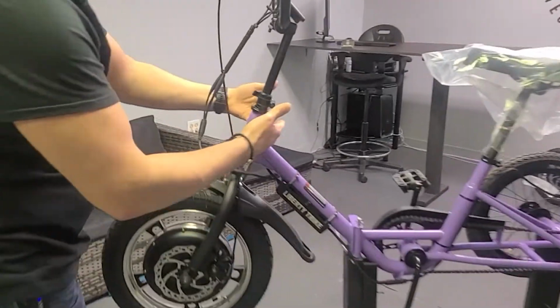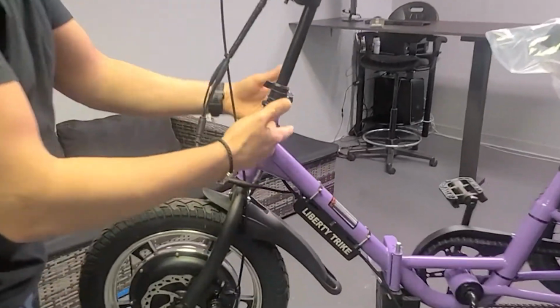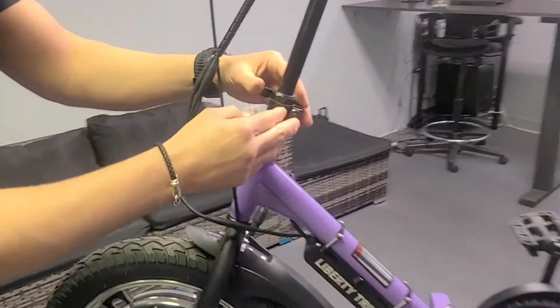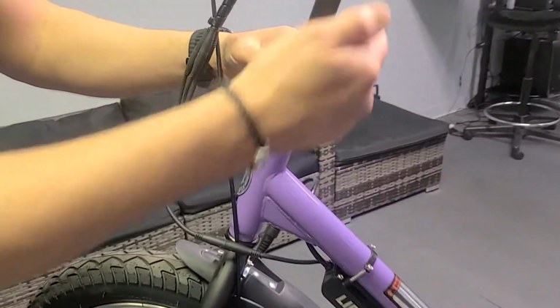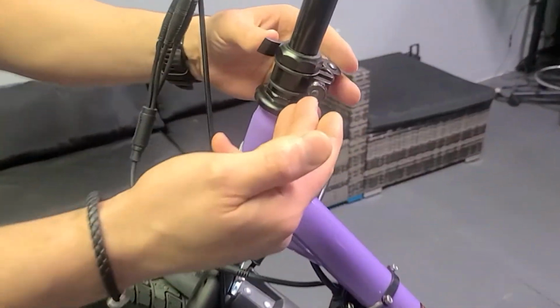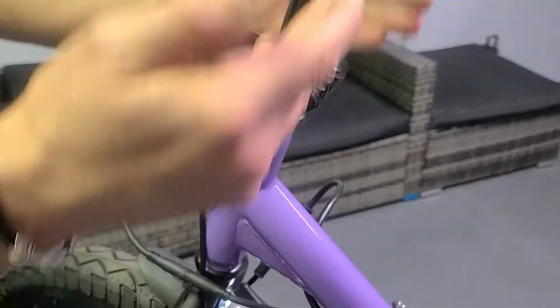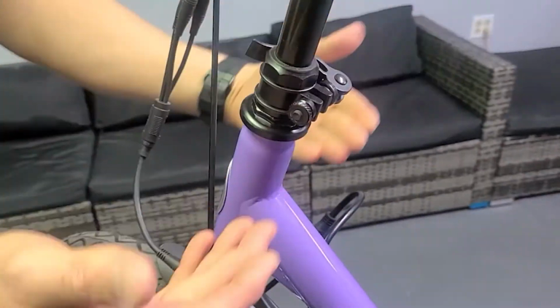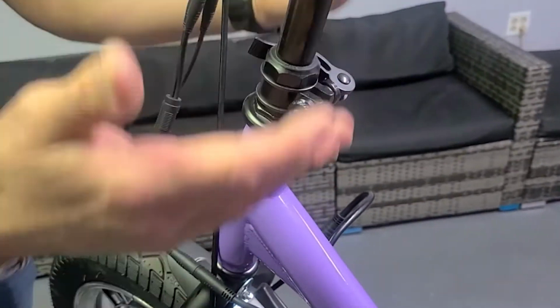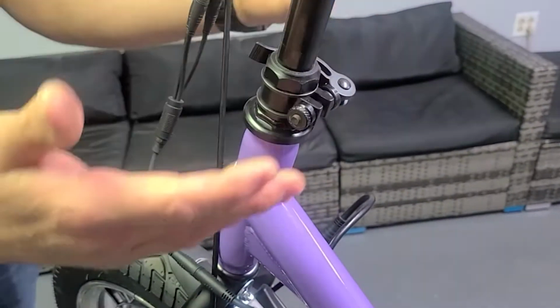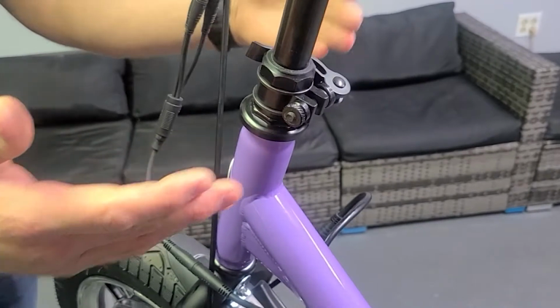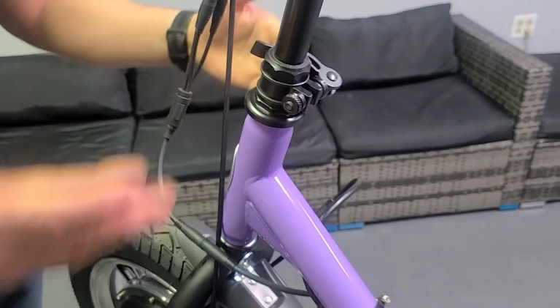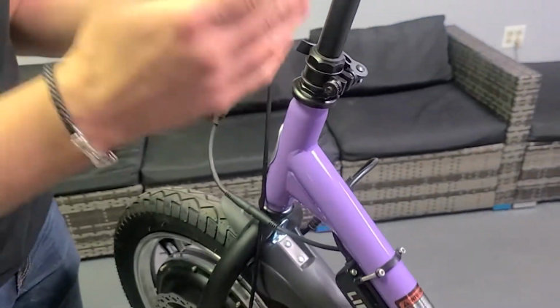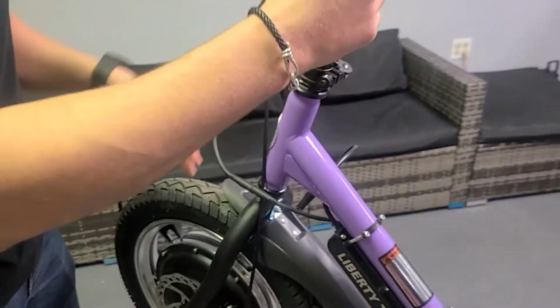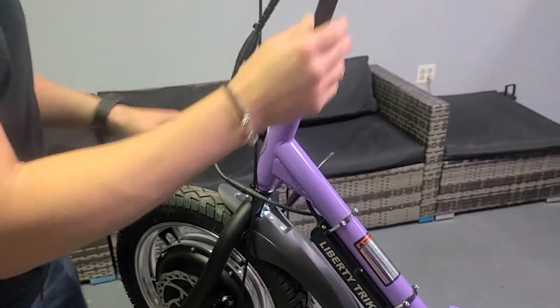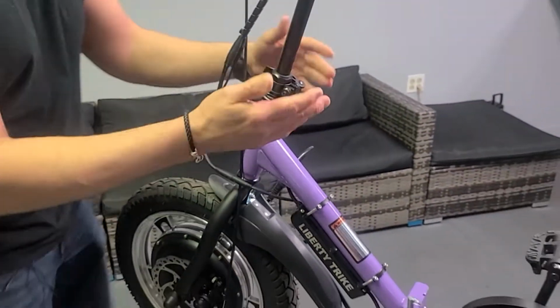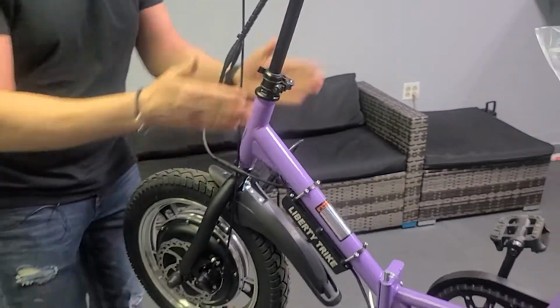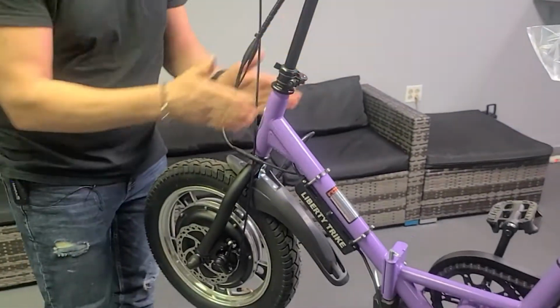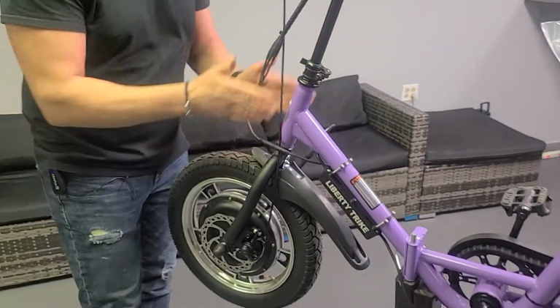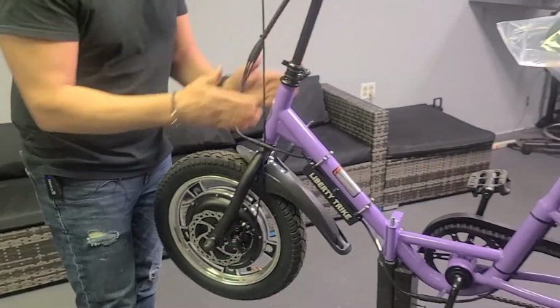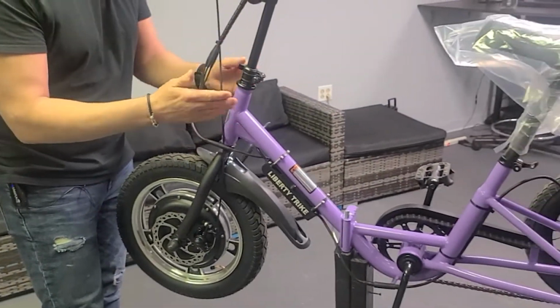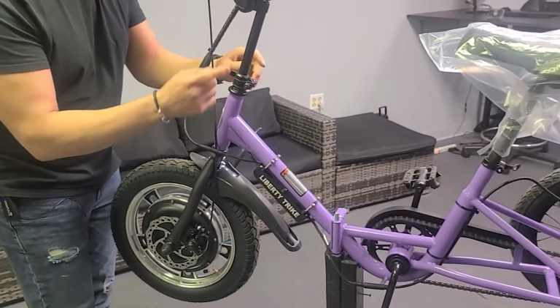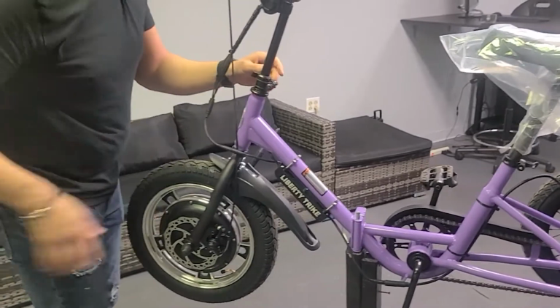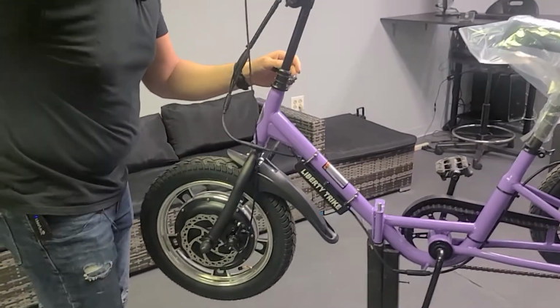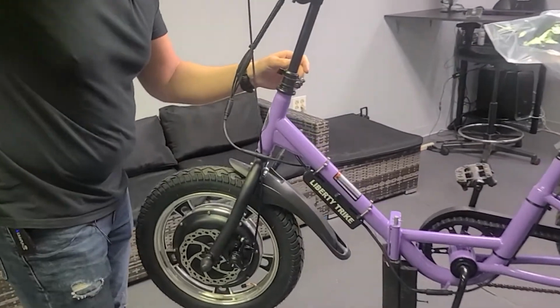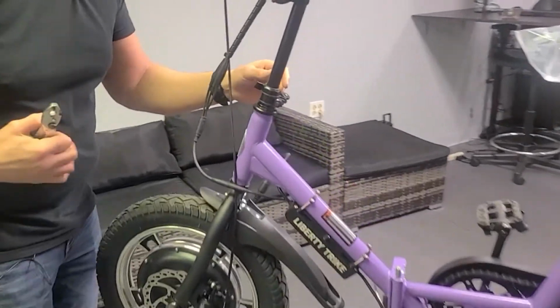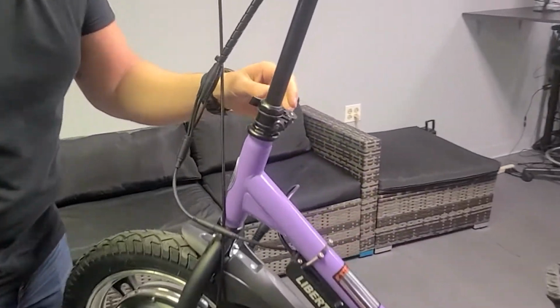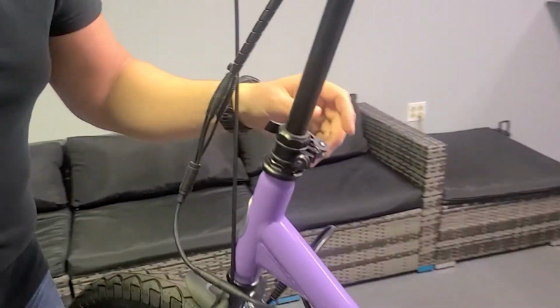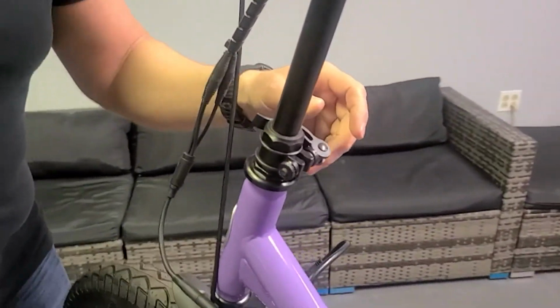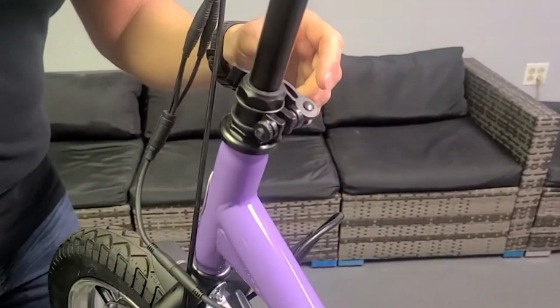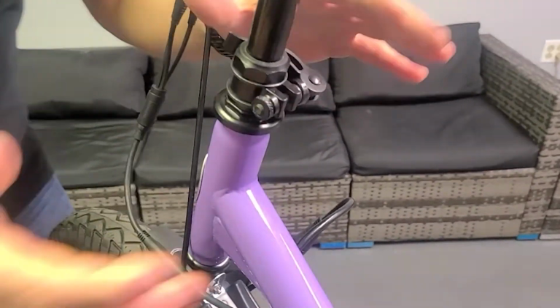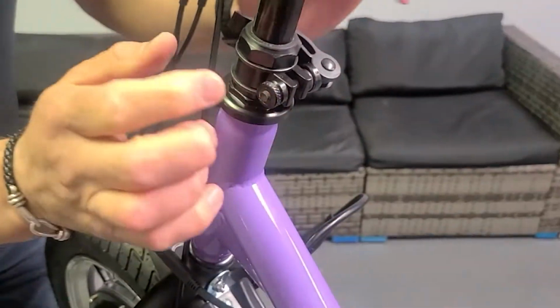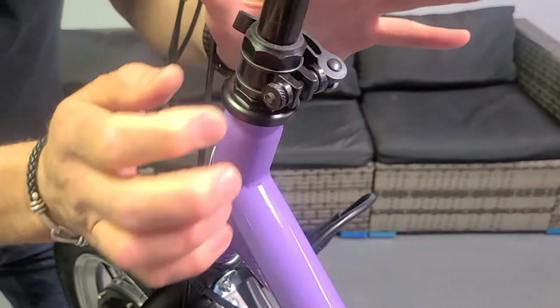Number one is in the front, up by the neck of the bike and the steering column, and that's what holds your handlebars in place. This is where you're going to use this to line up your handlebars and your wheel — make sure that is aligned. So I want to talk about the clamp specifically.